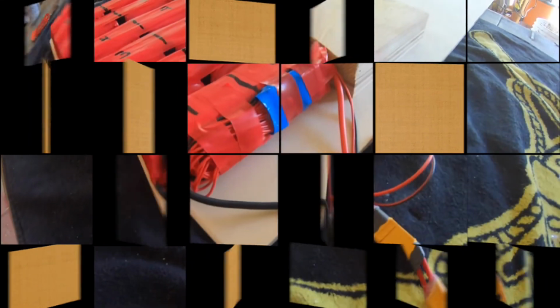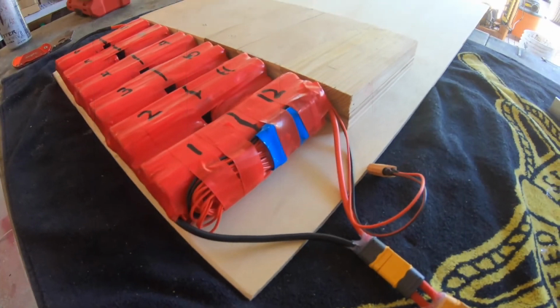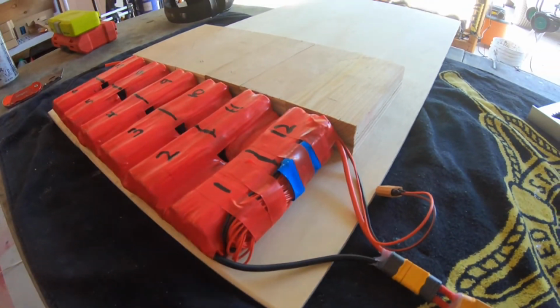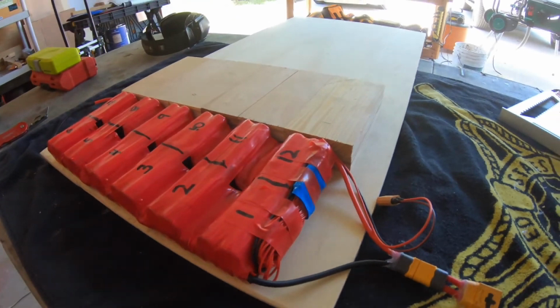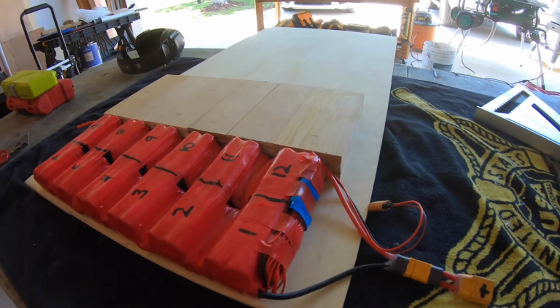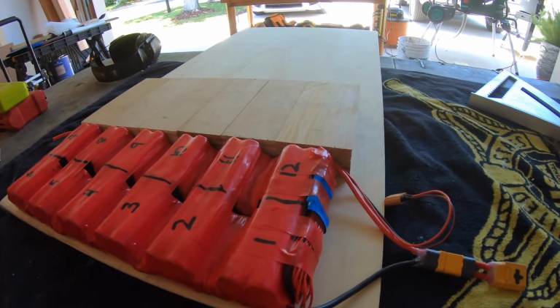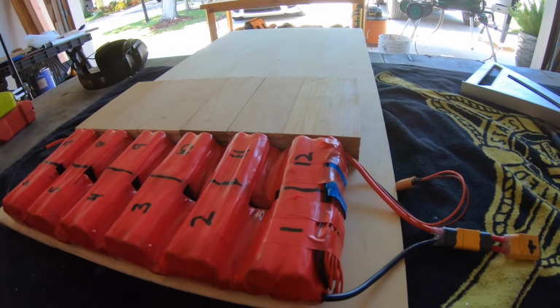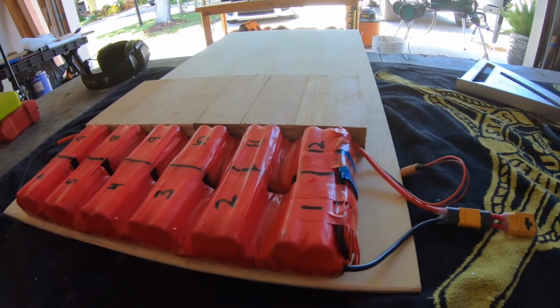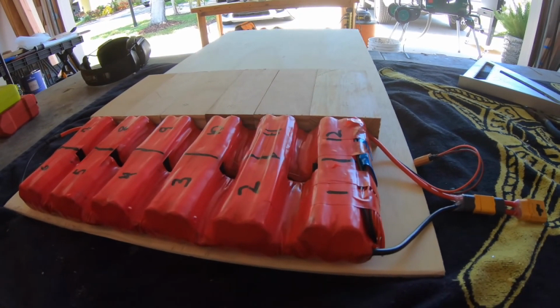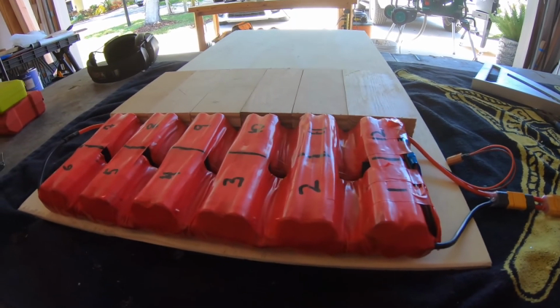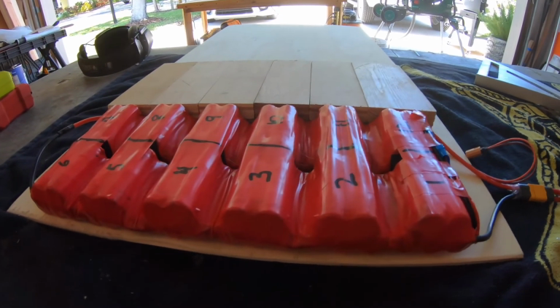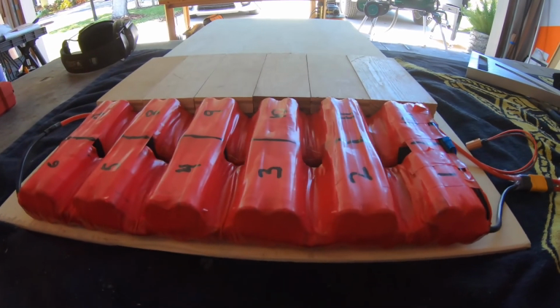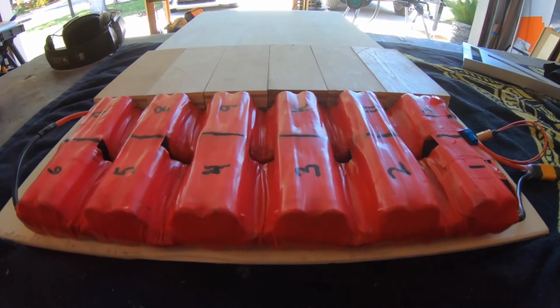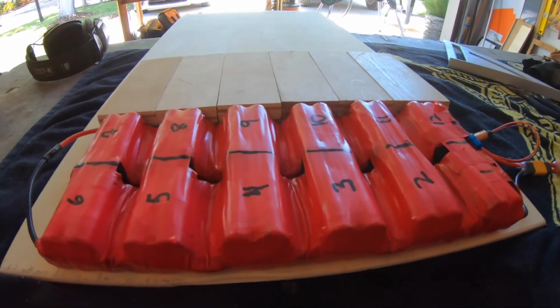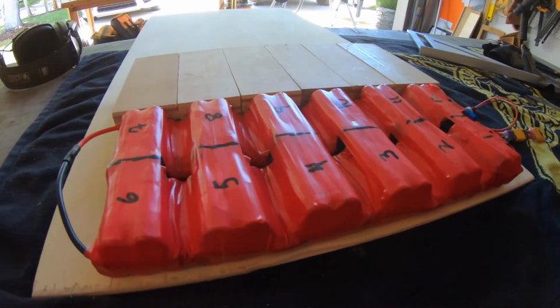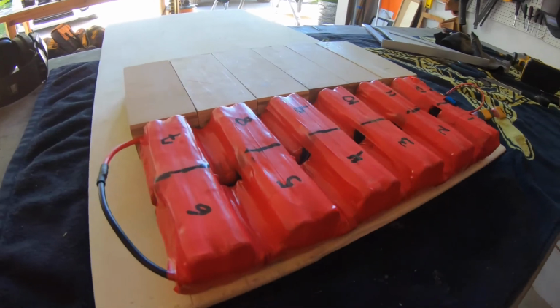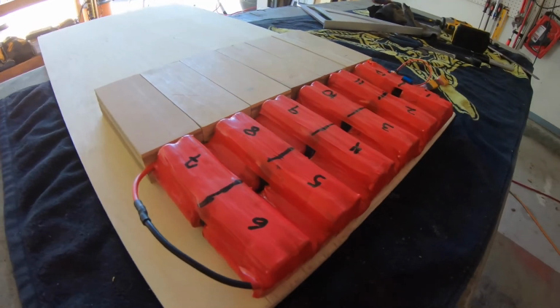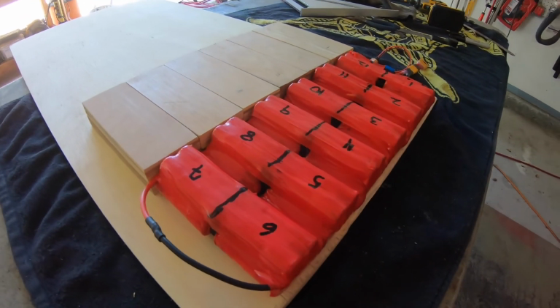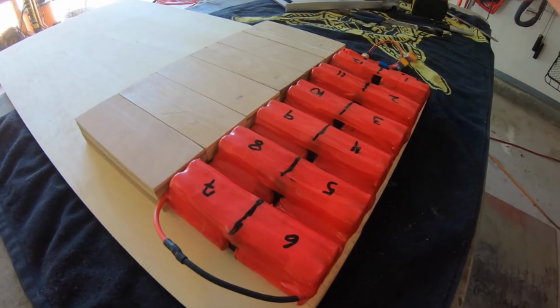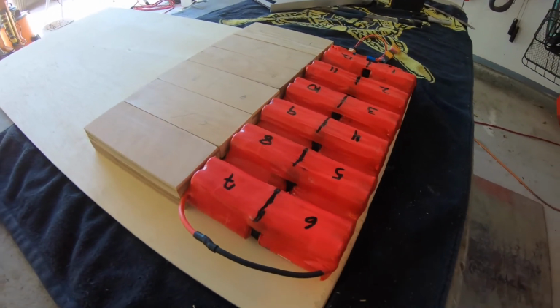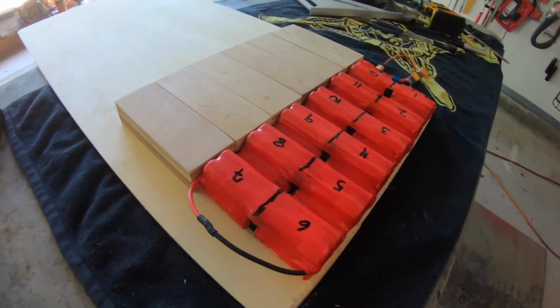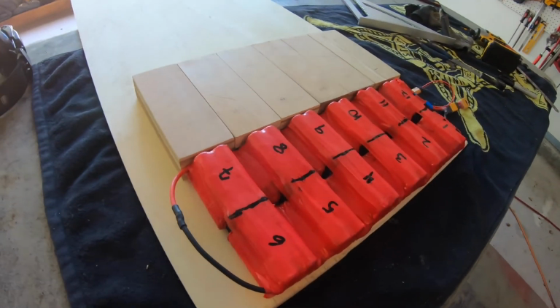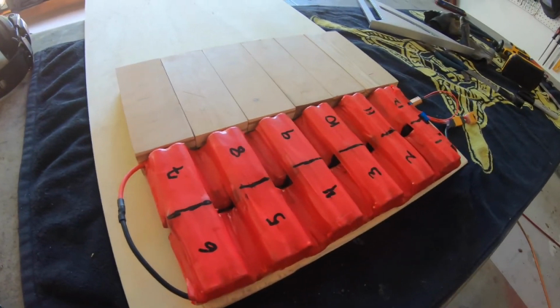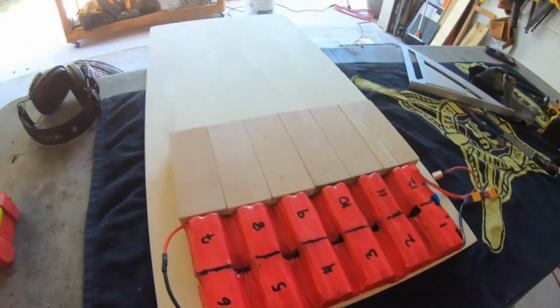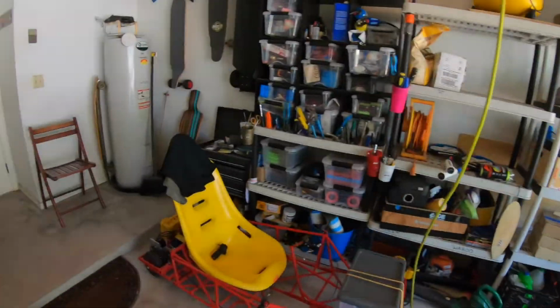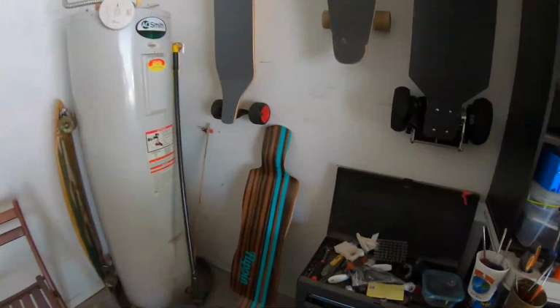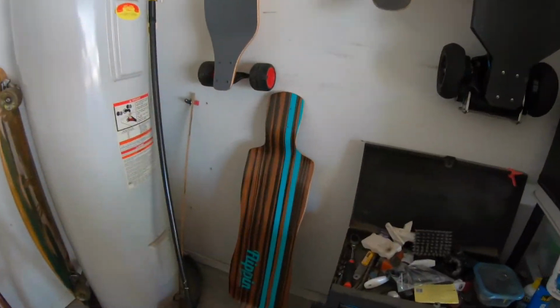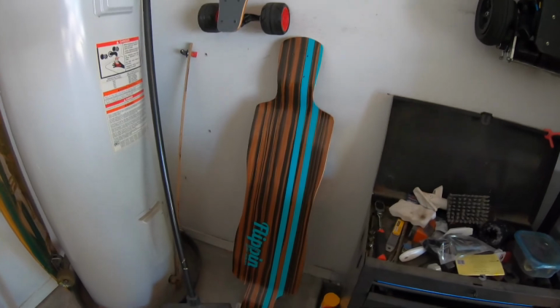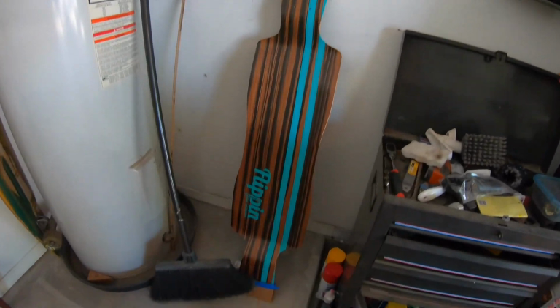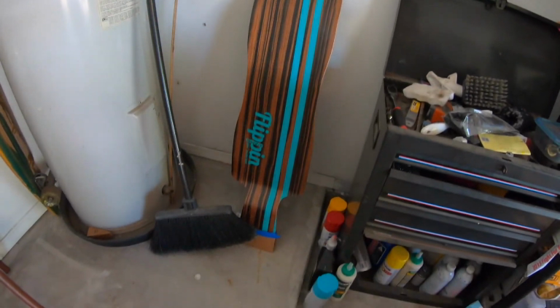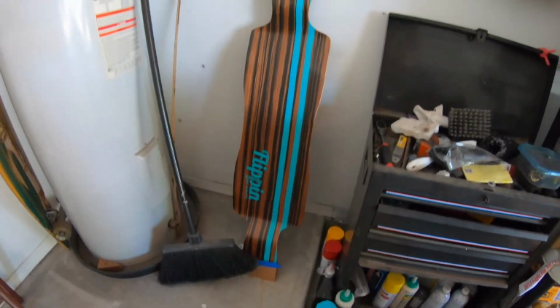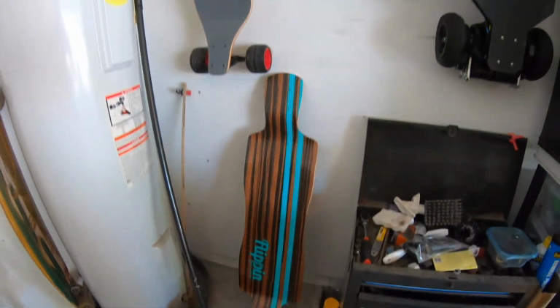Today I am making a mold for a flexible carbon fiber battery cover for this 12S5P battery for this project I'm working on.